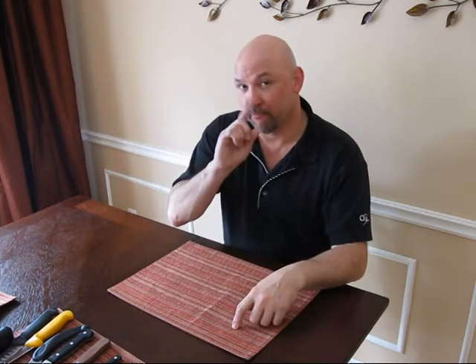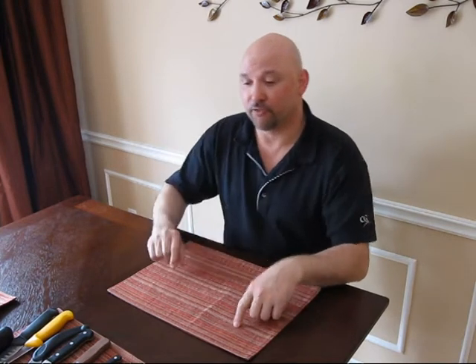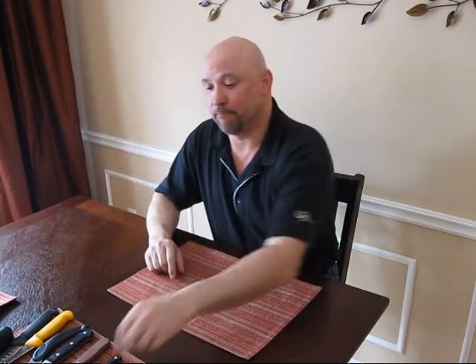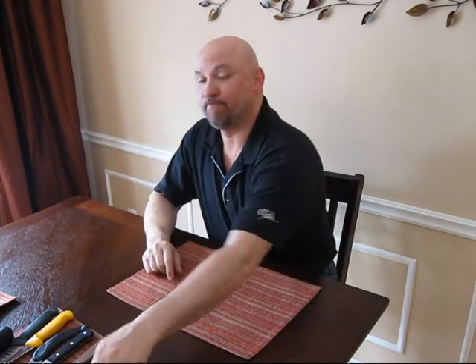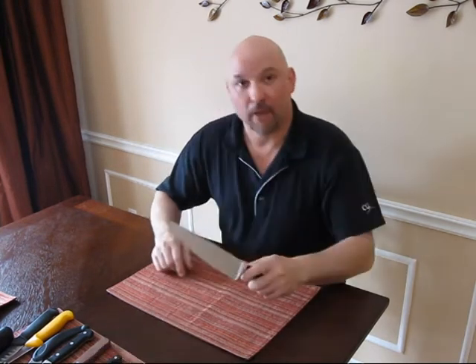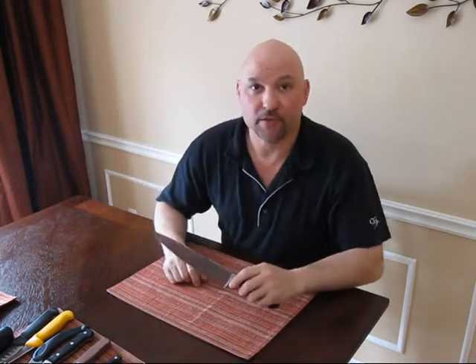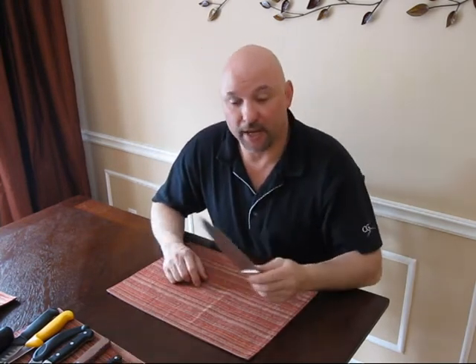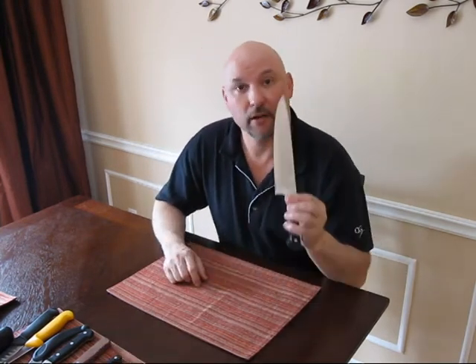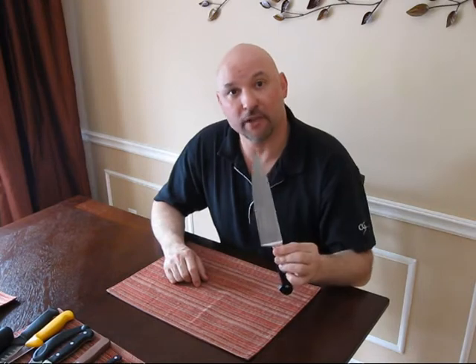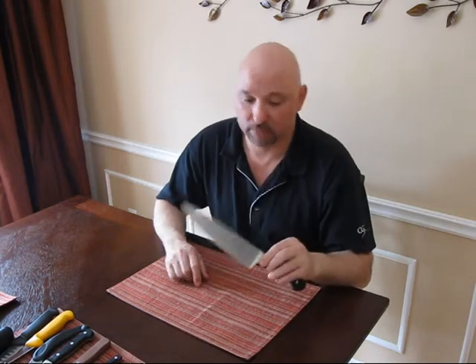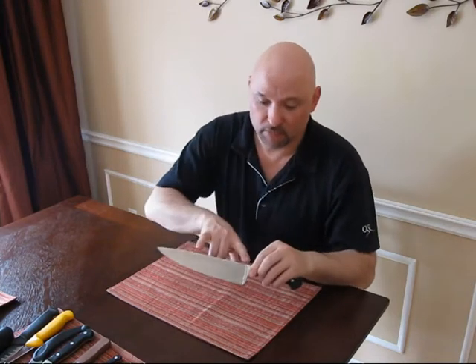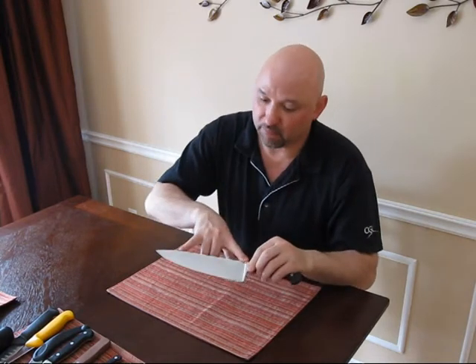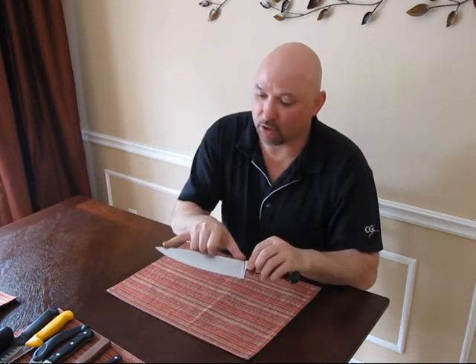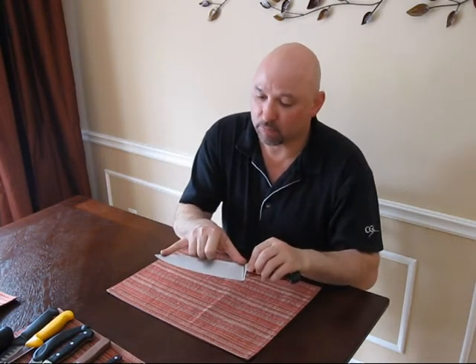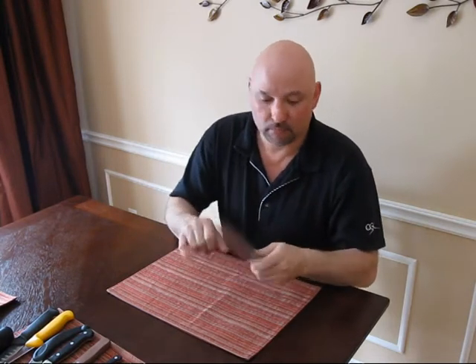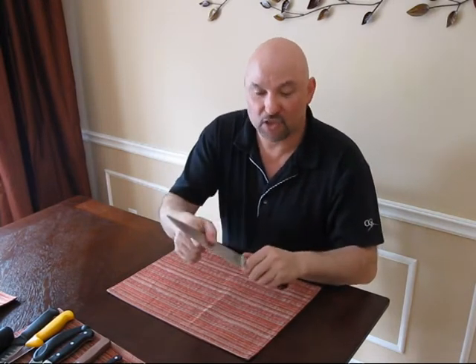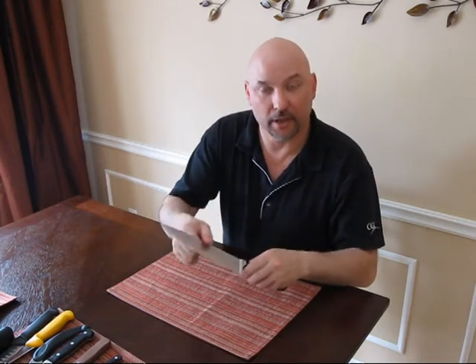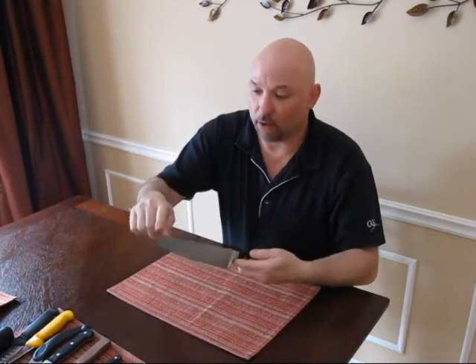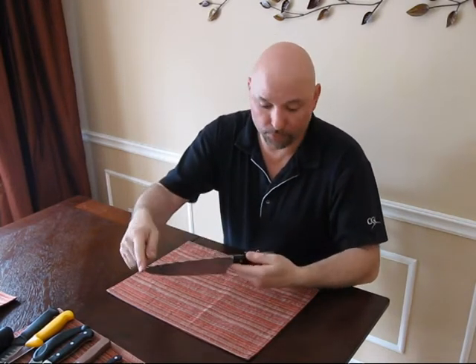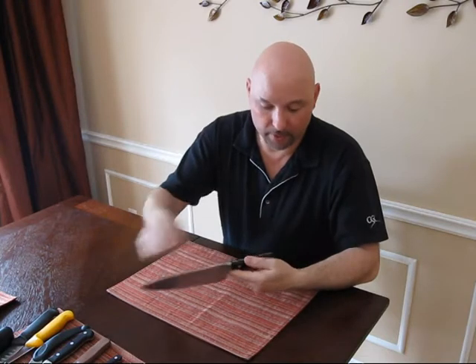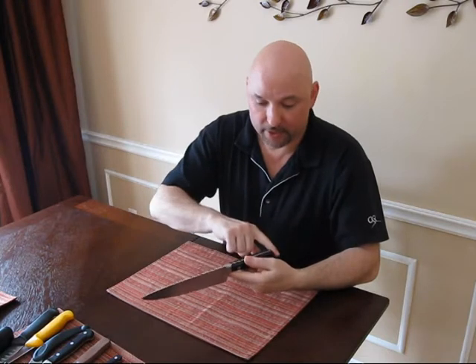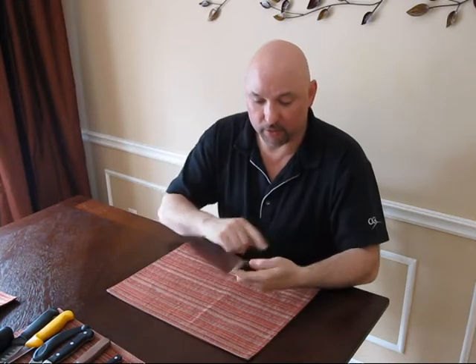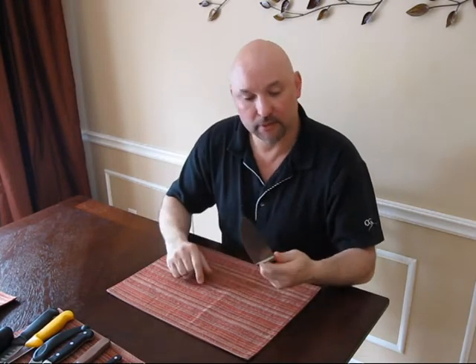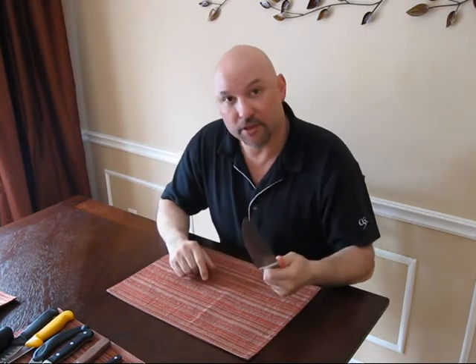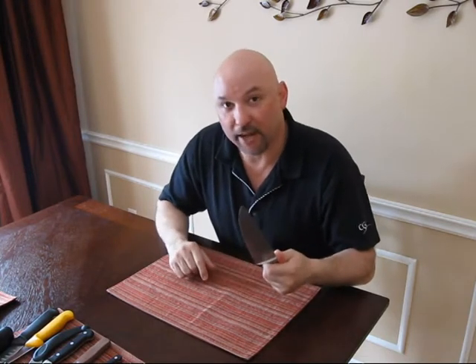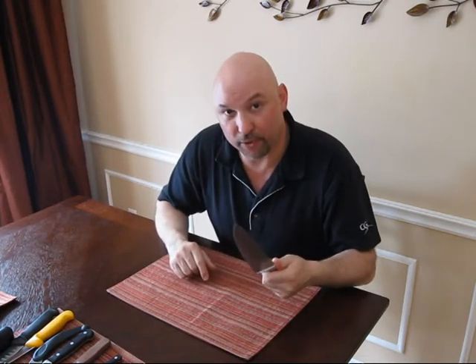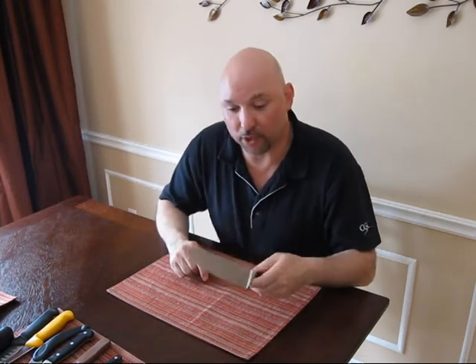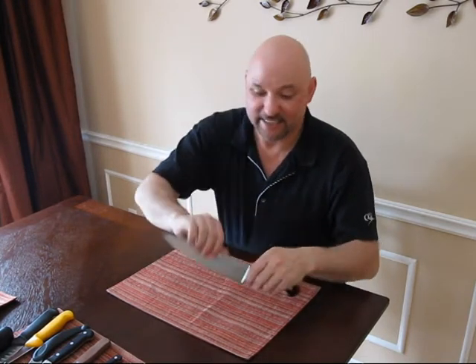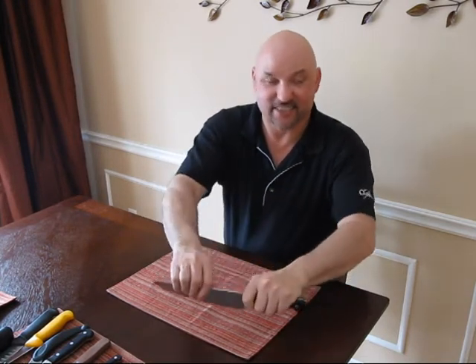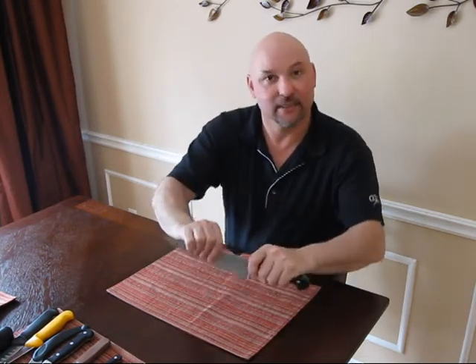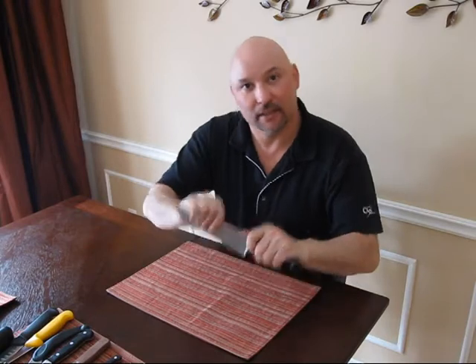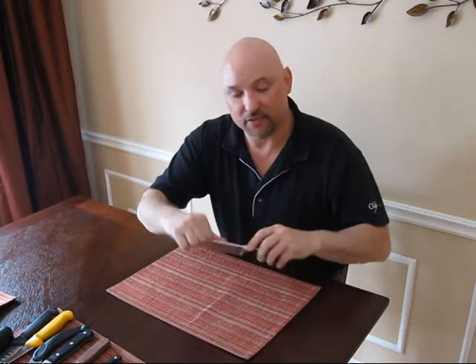First things first, every chef's knife should have a chef's knife. Eight inches long, solid blade all the way through from tip to handle — never, ever in the dishwasher. Nice and solid chef's knife.